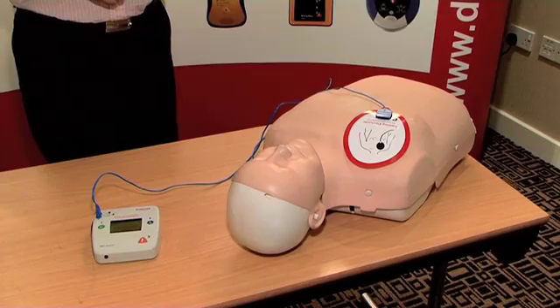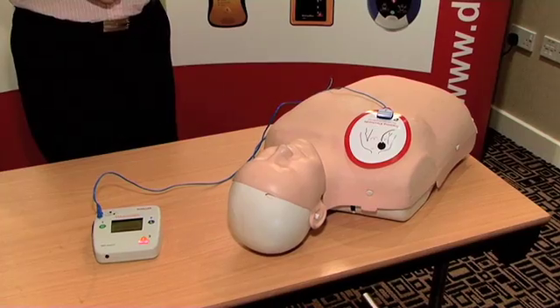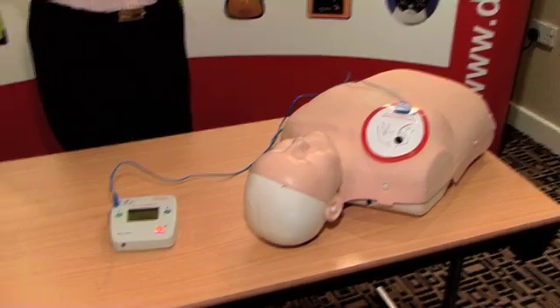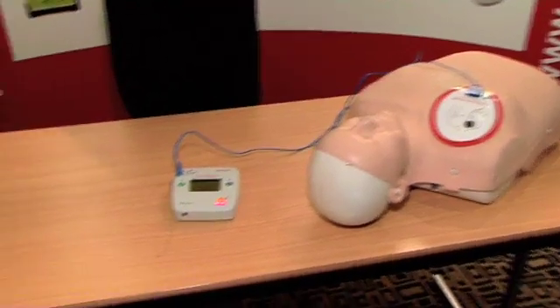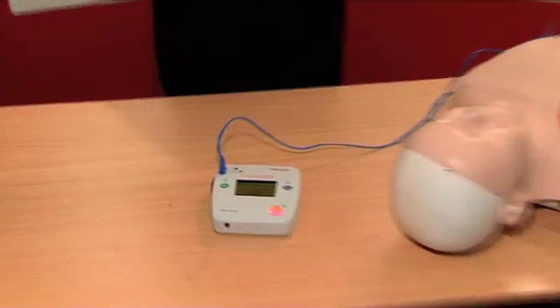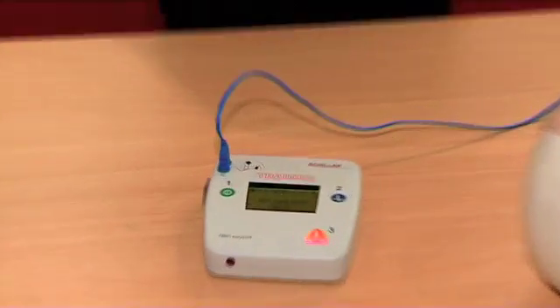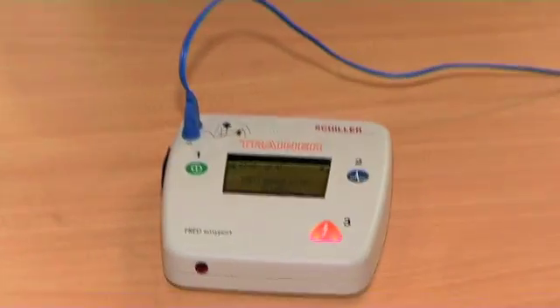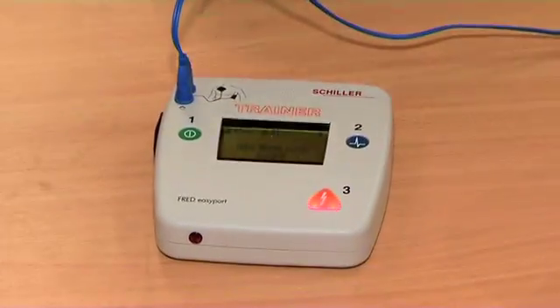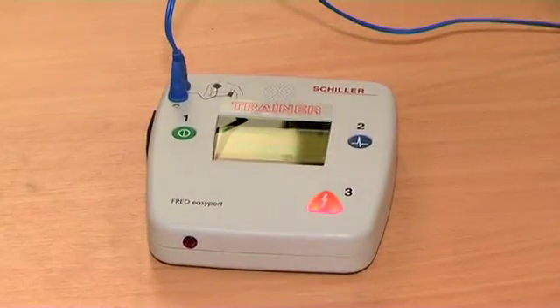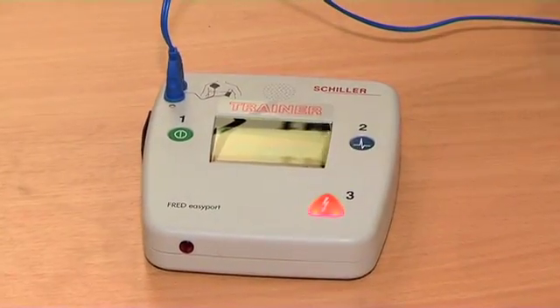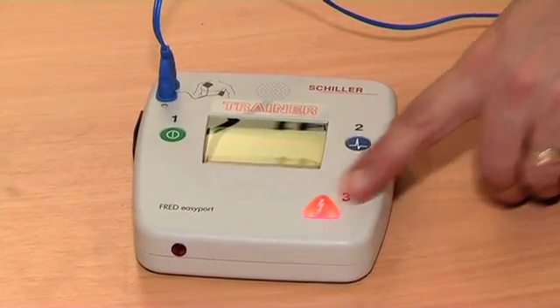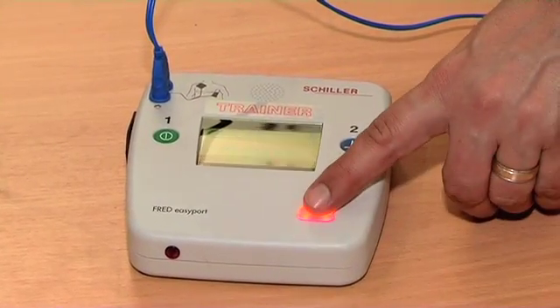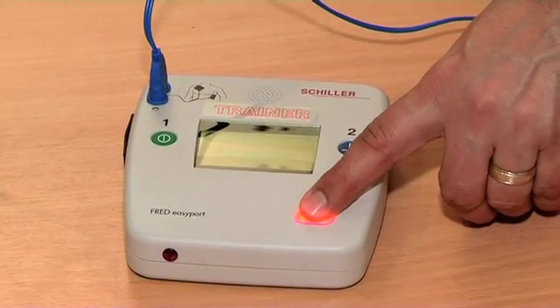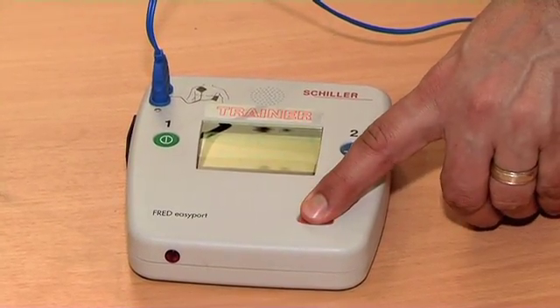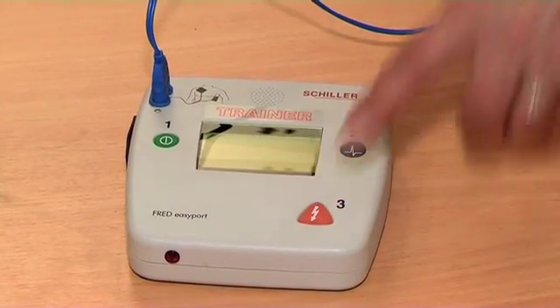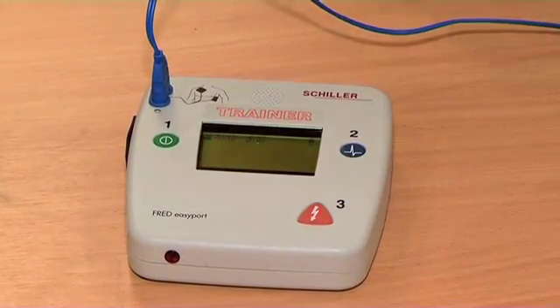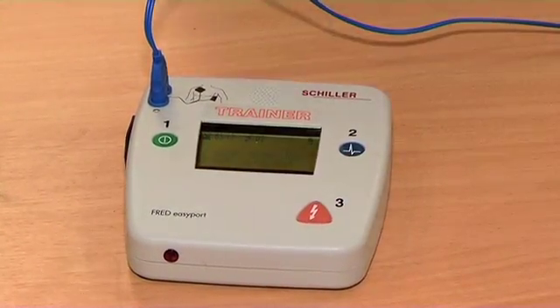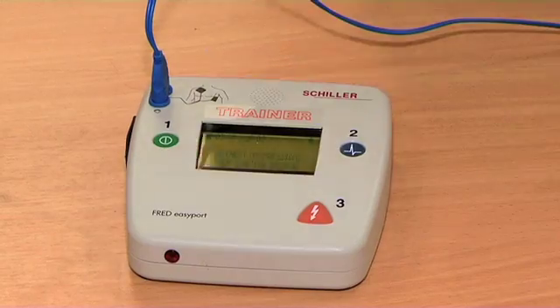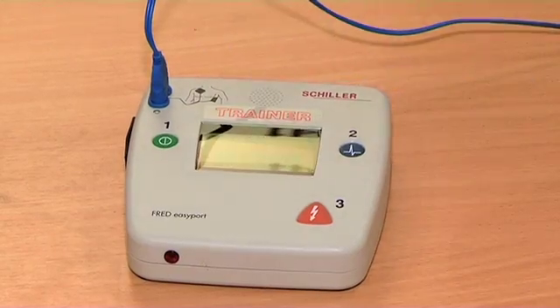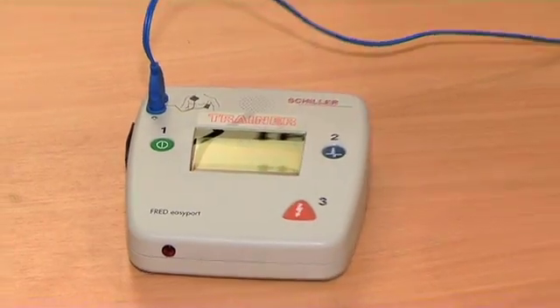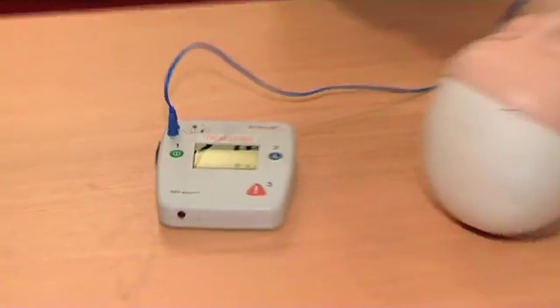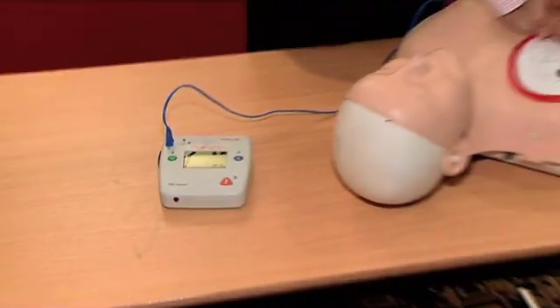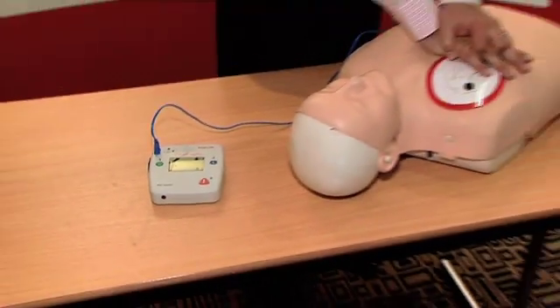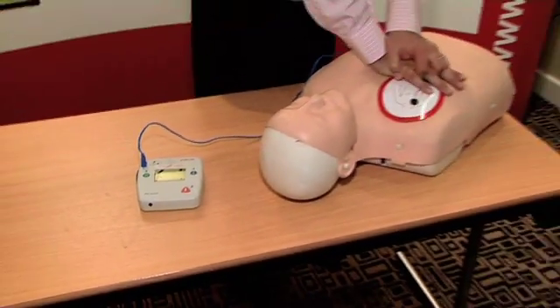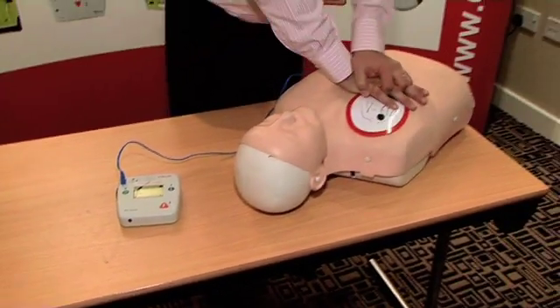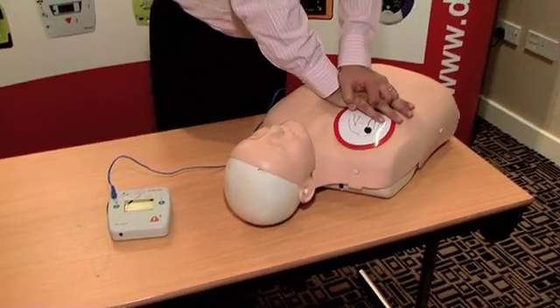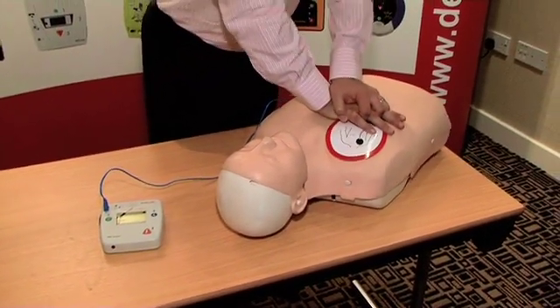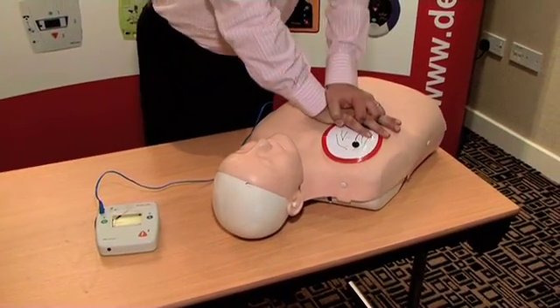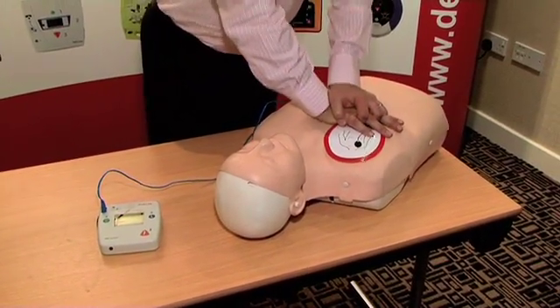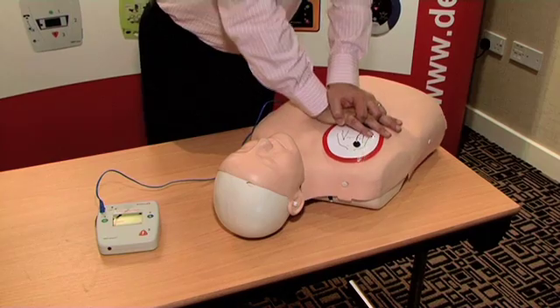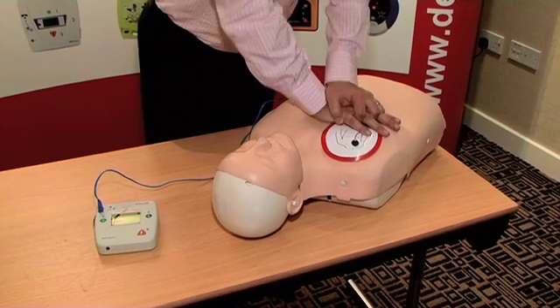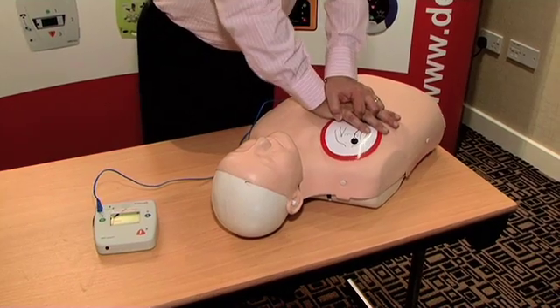Stand clear of patient, press orange button. Immediately resume CPR: 30 chest compressions, then 2 rescue breaths. Continue until patient is breathing normally.